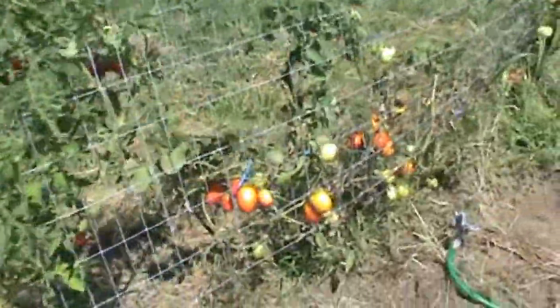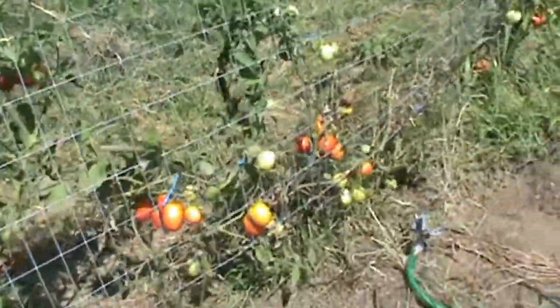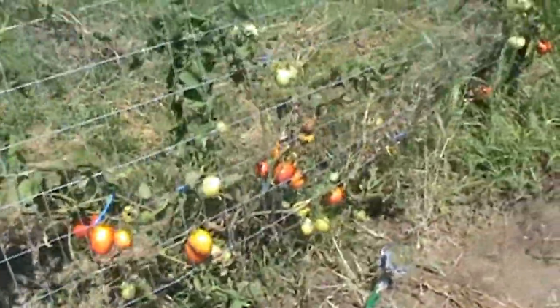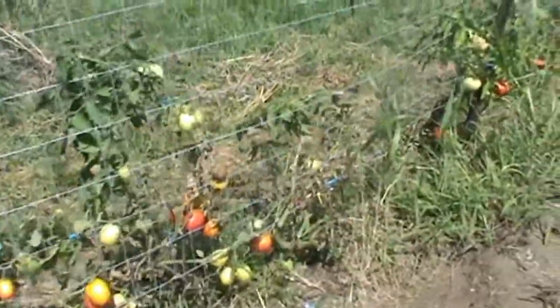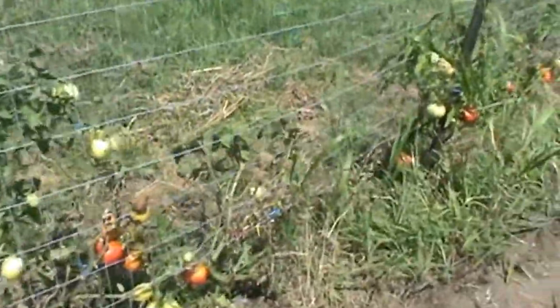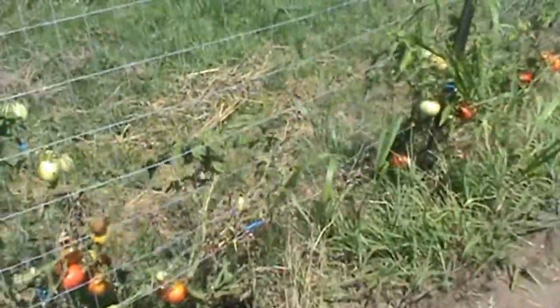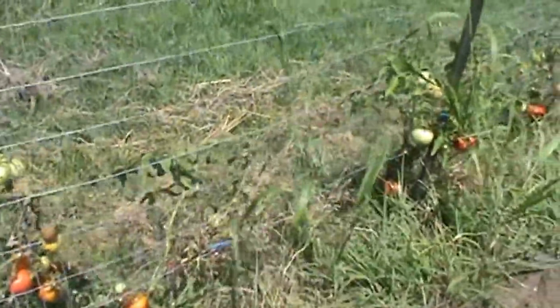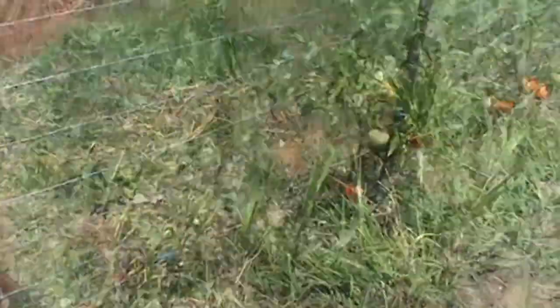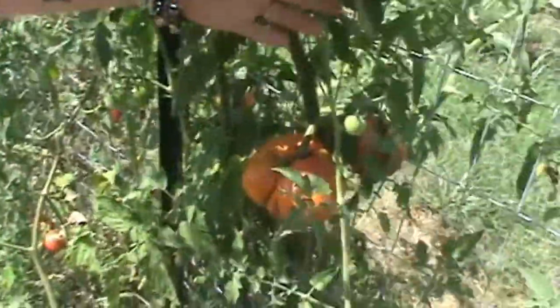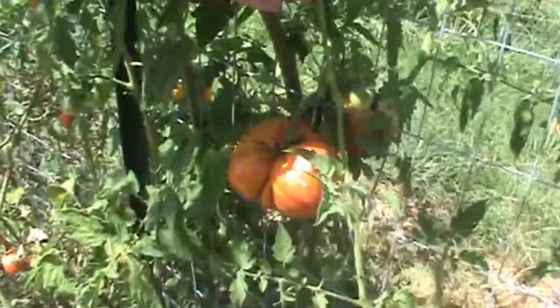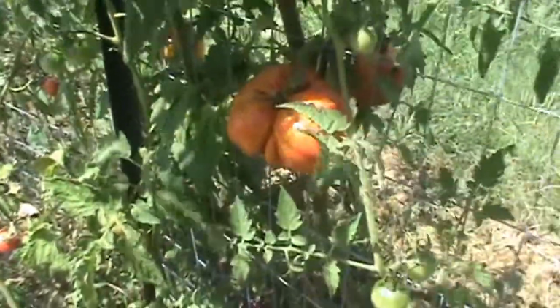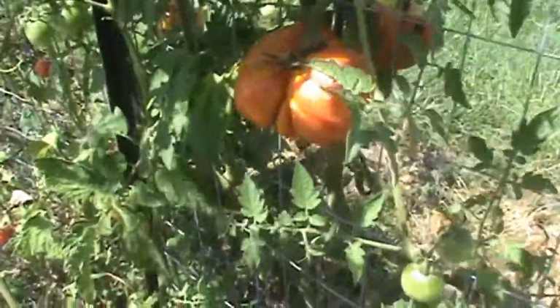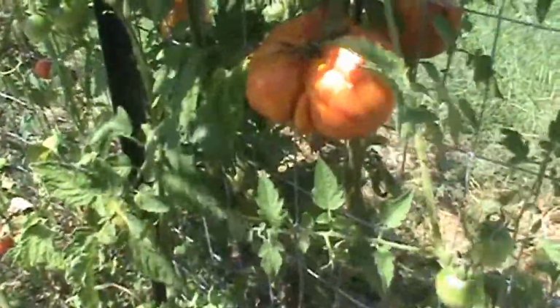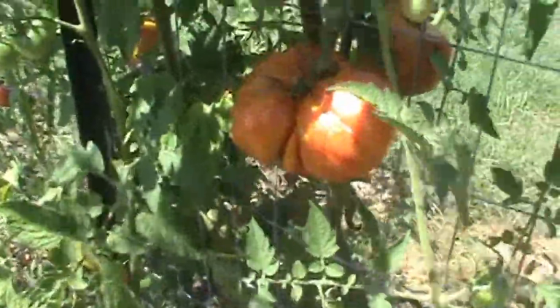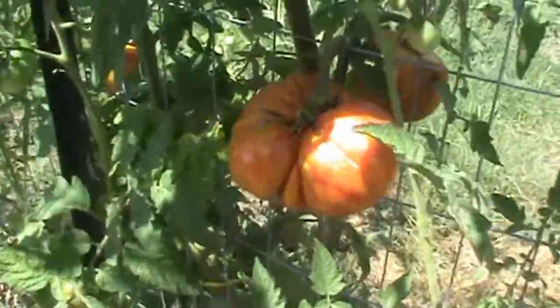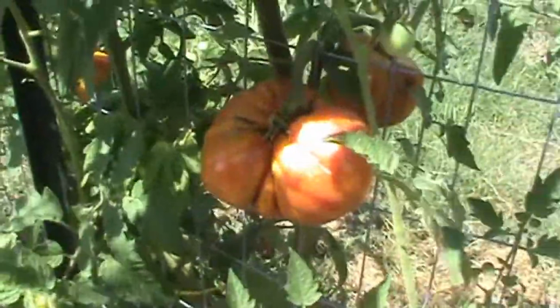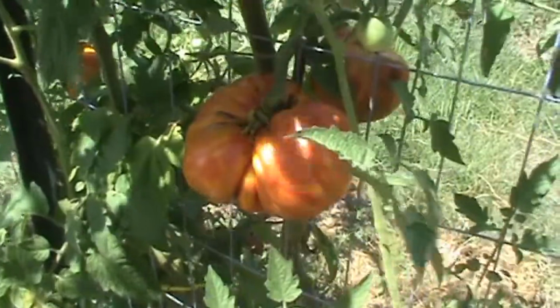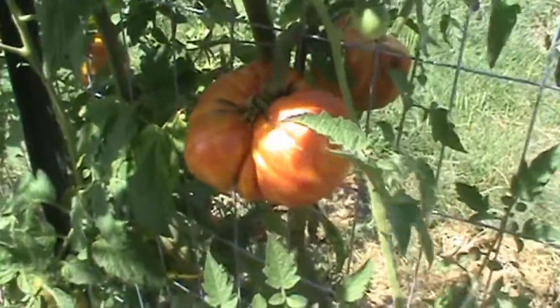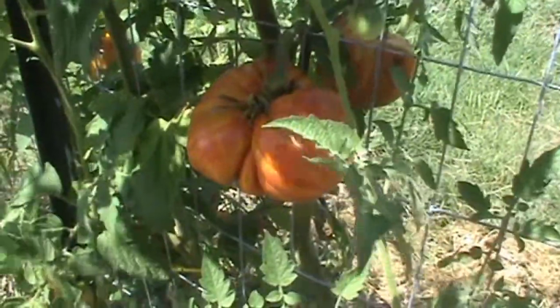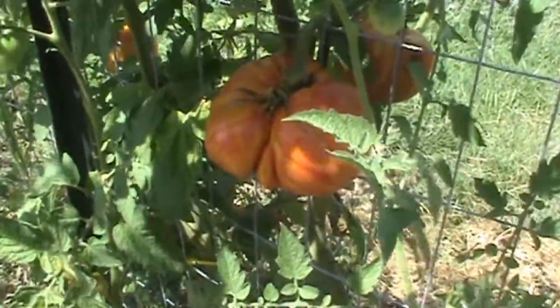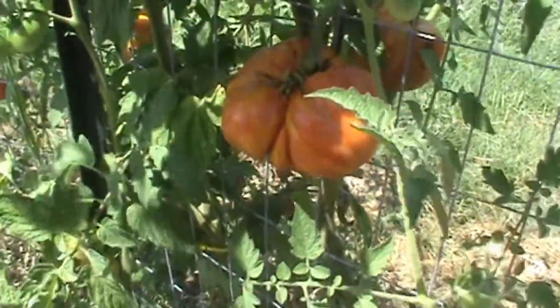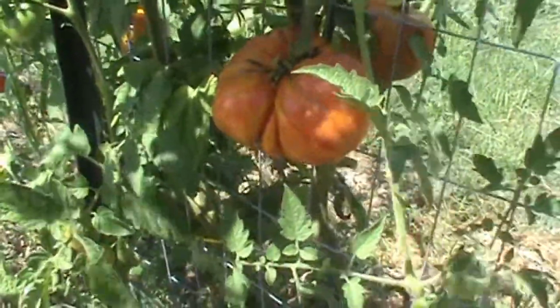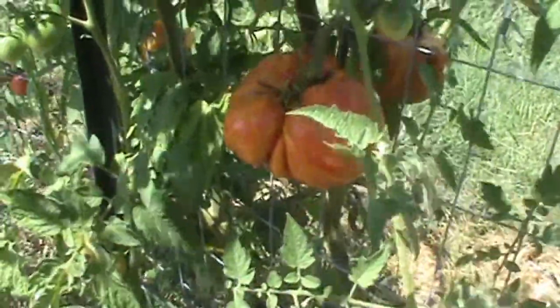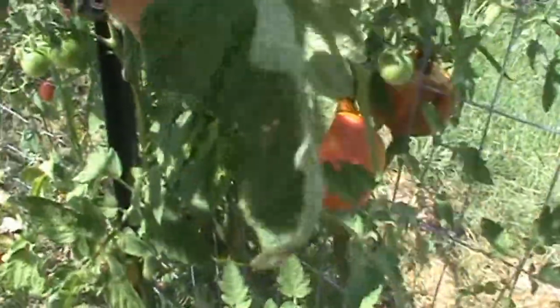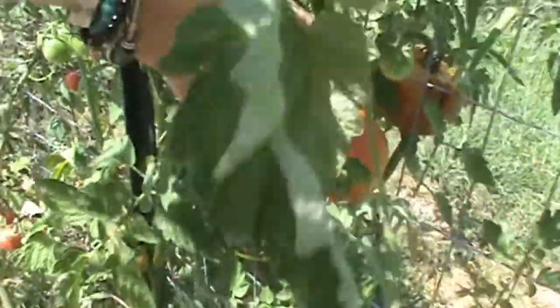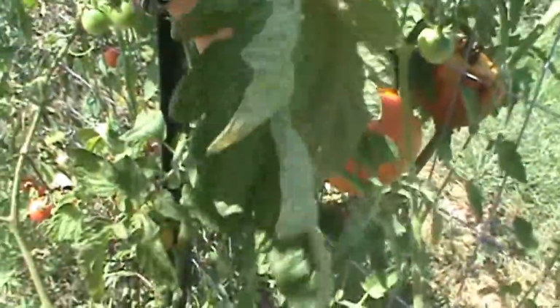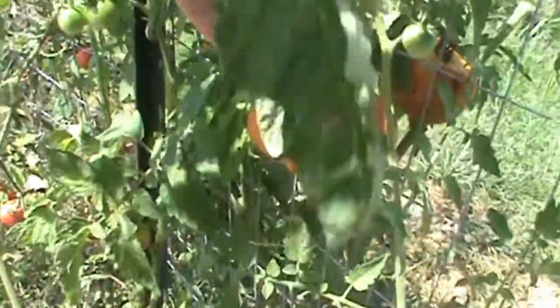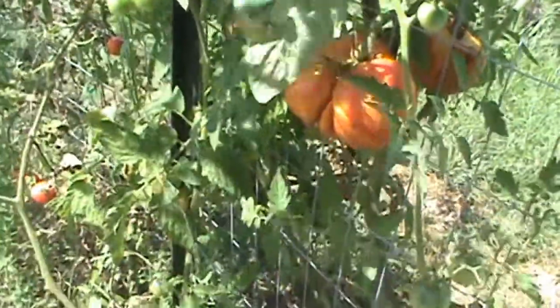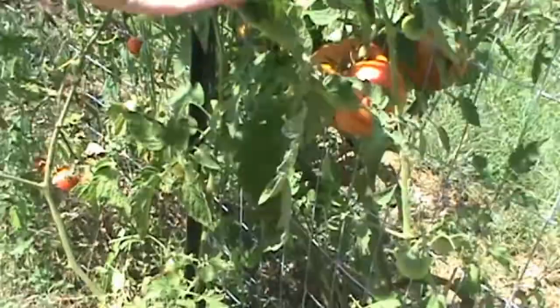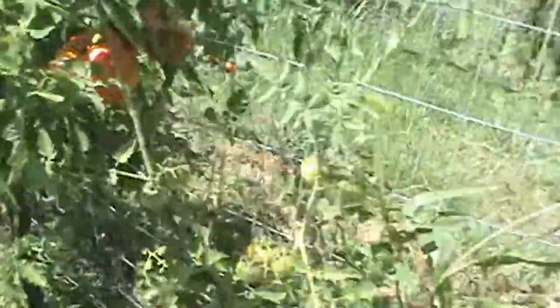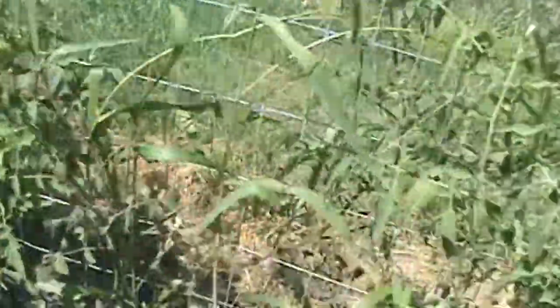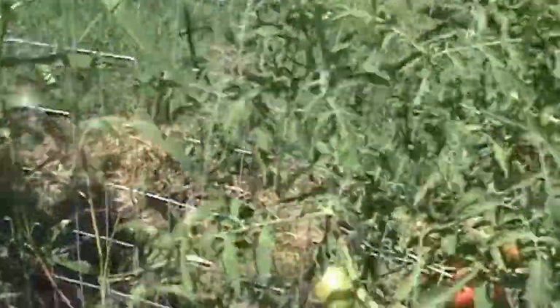Tomatoes did pretty good. Those are the beautiful sunburst tomatoes—they are really good. They get a really big size and we've got a bunch of those coming up.